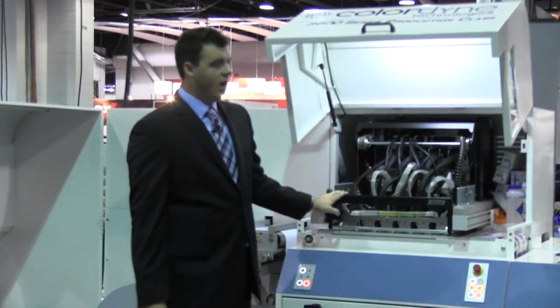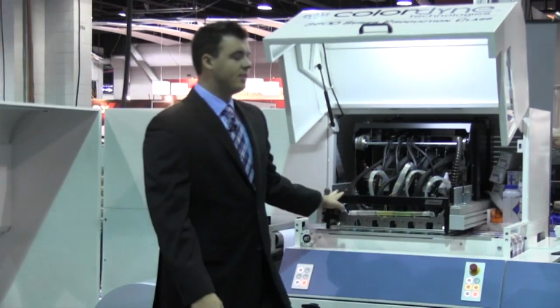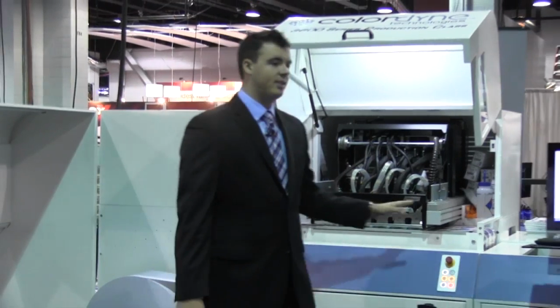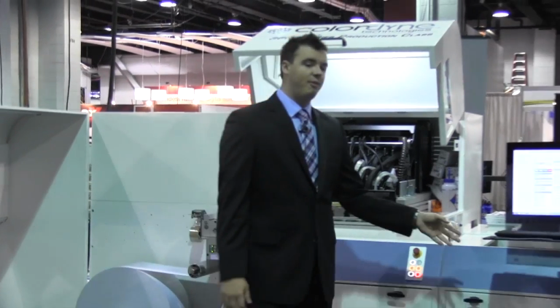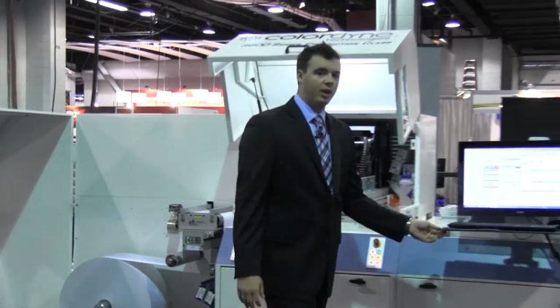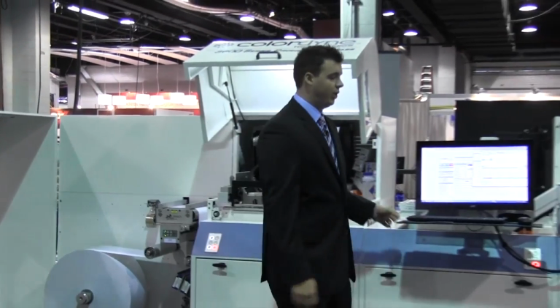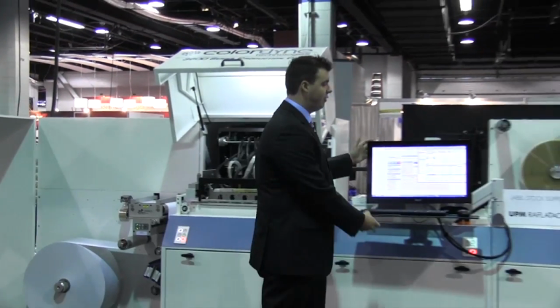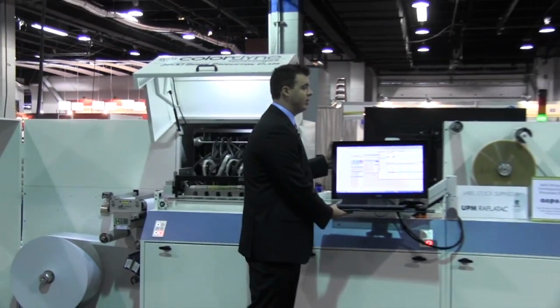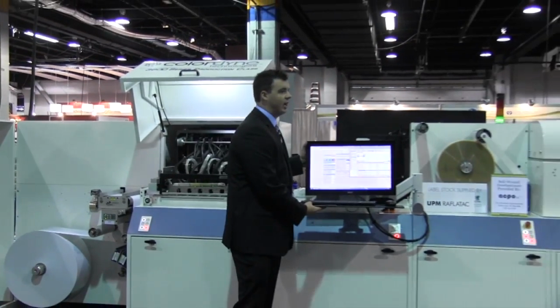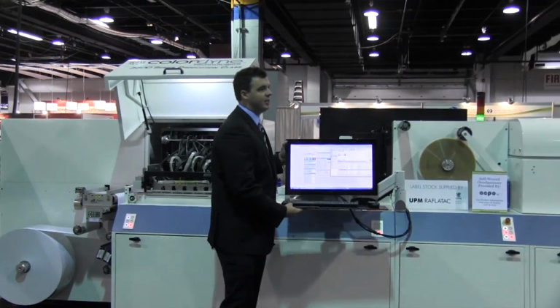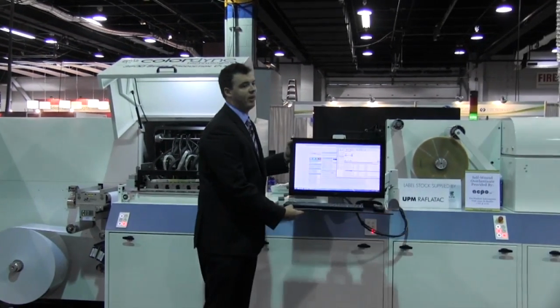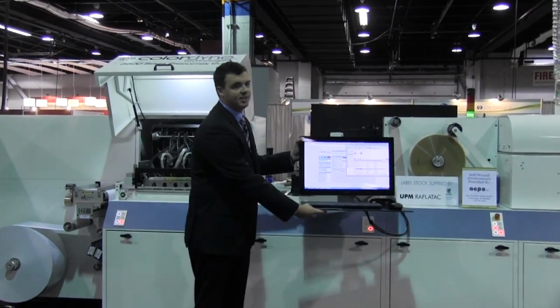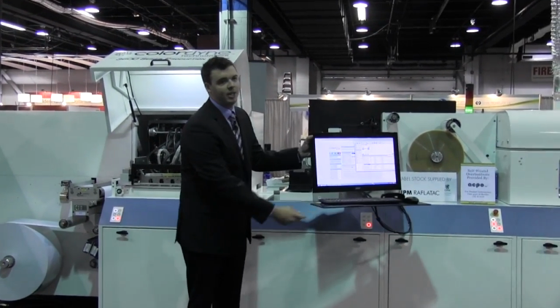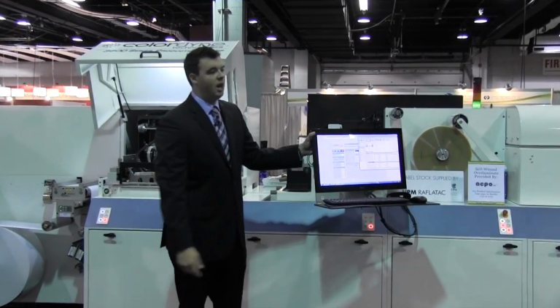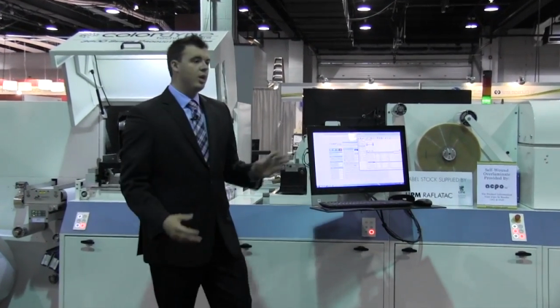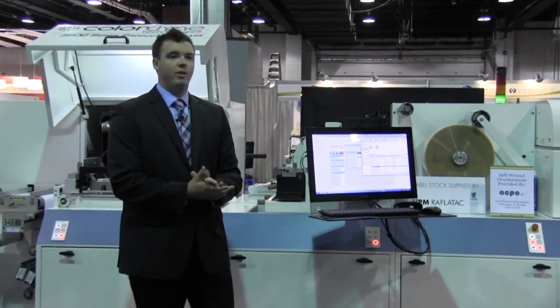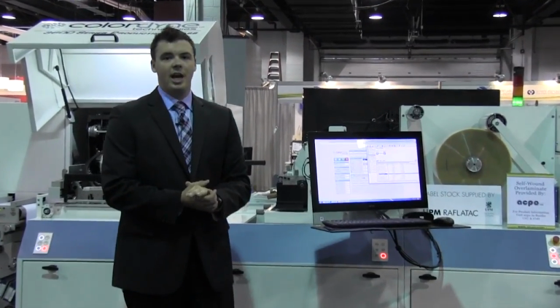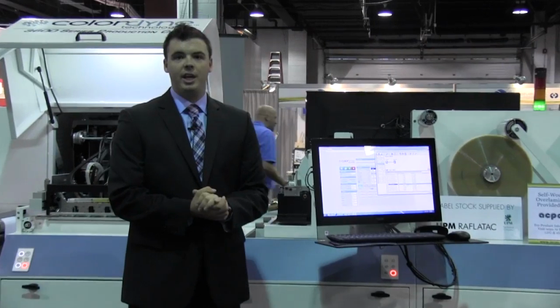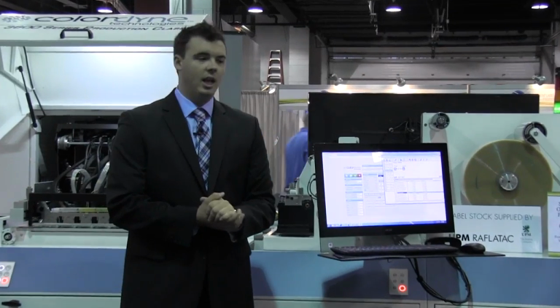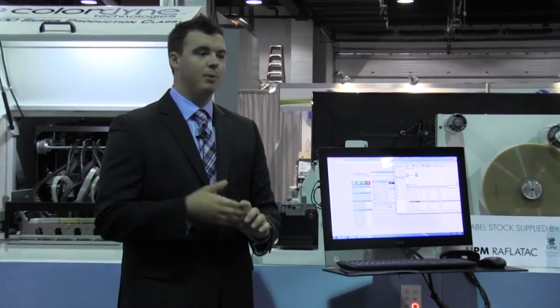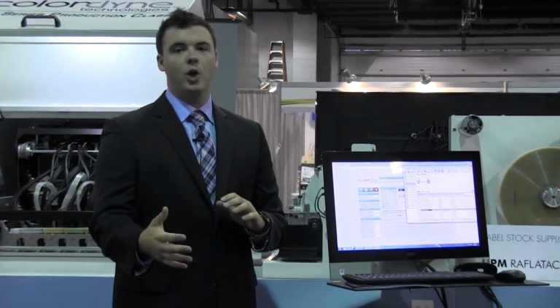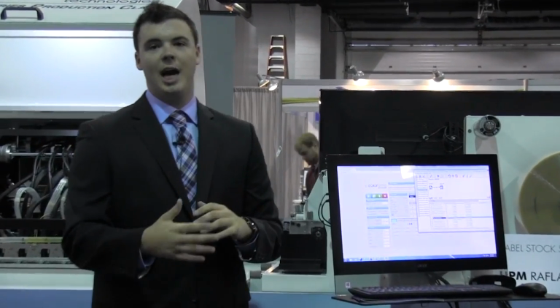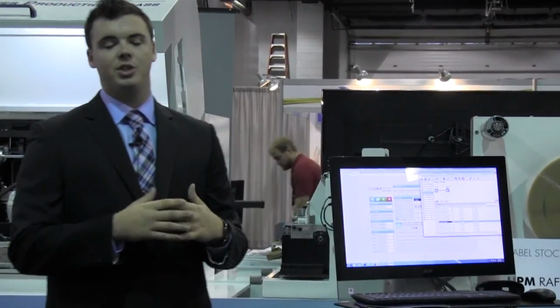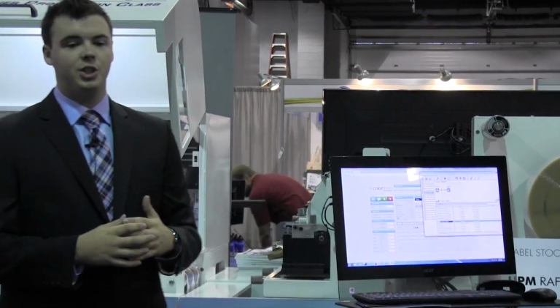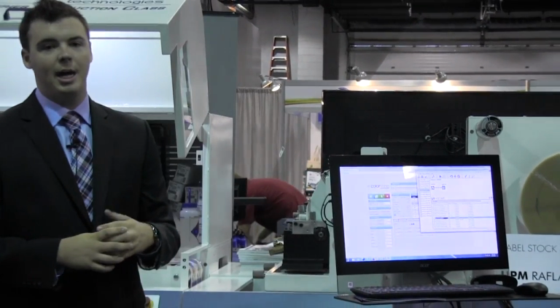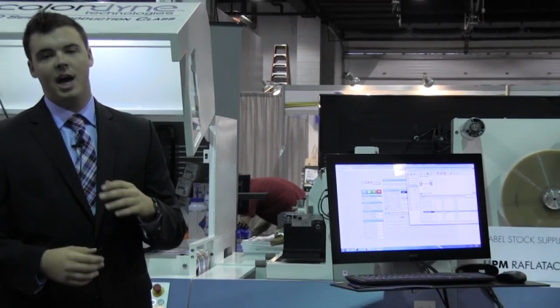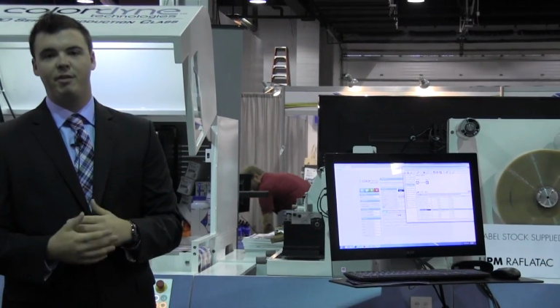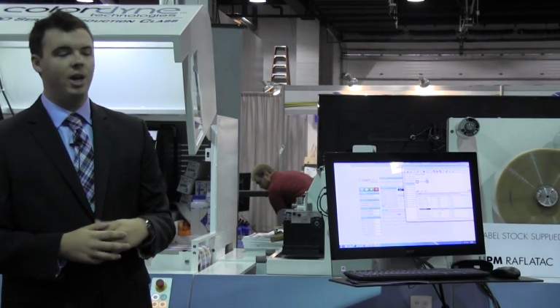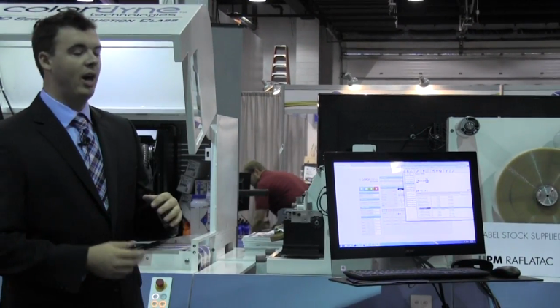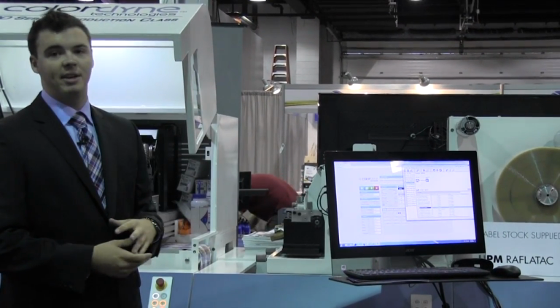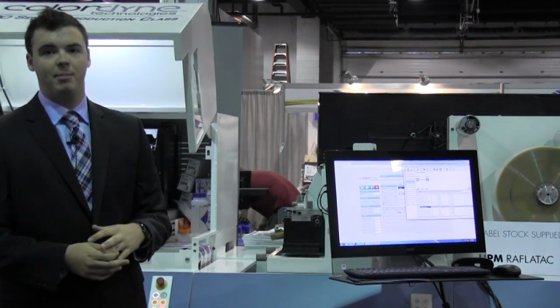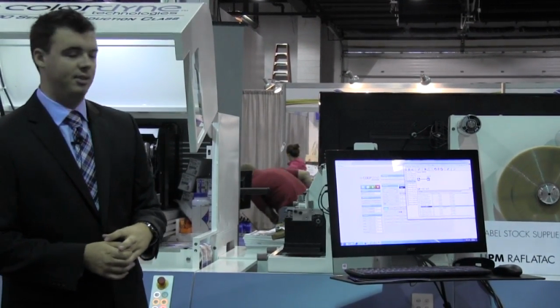The system itself is all controlled here from the user interface, providing seamless user functionality, allowing people to queue up jobs and change jobs on the fly without having to stop the press.